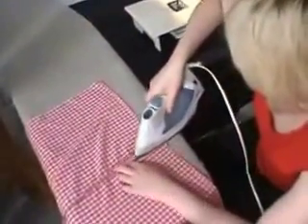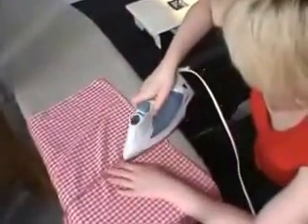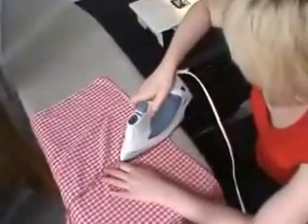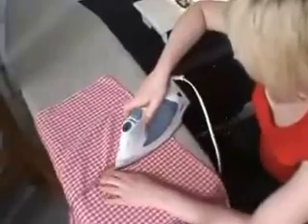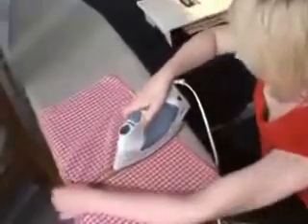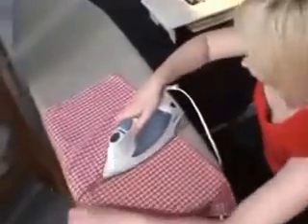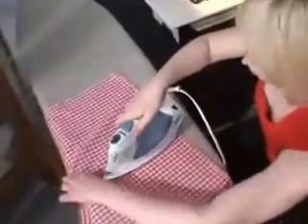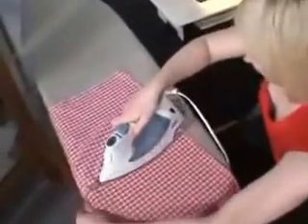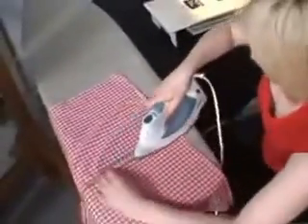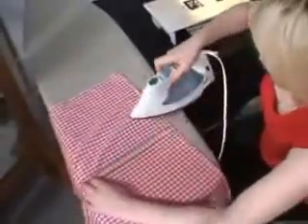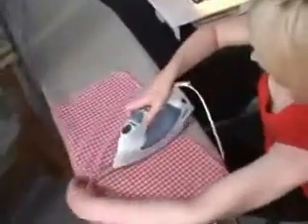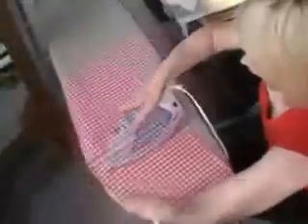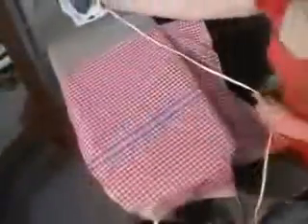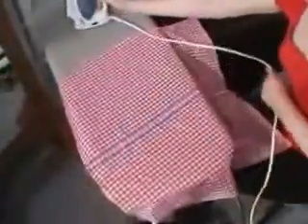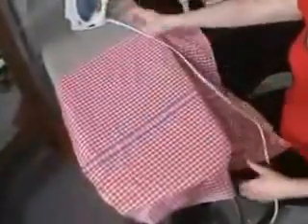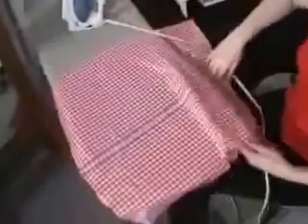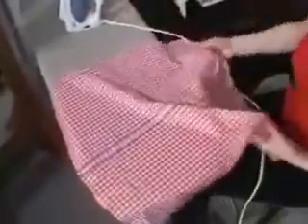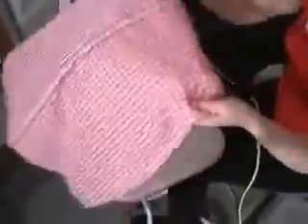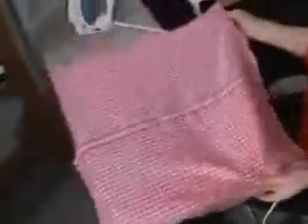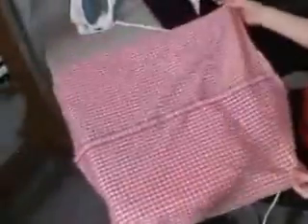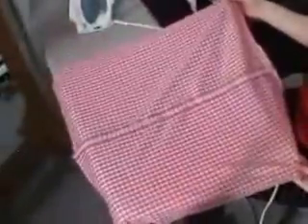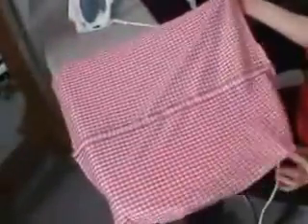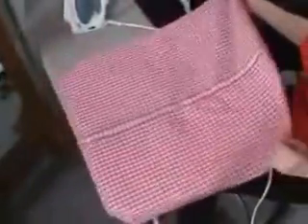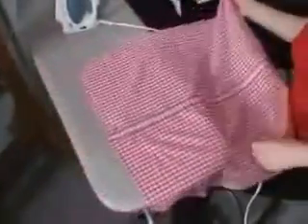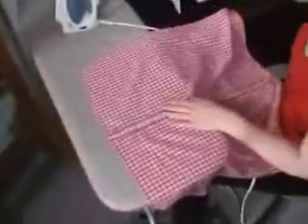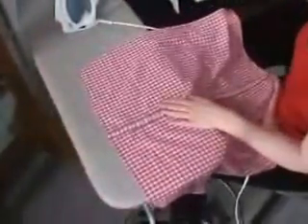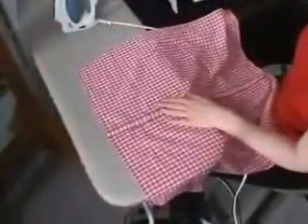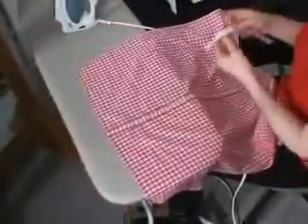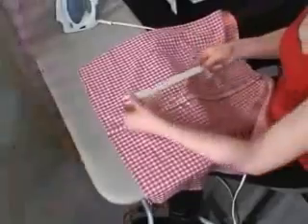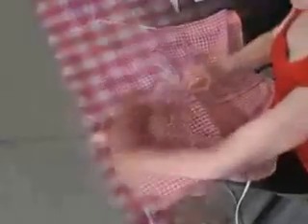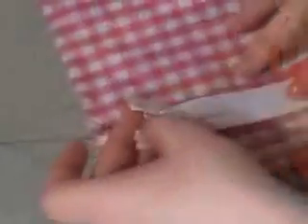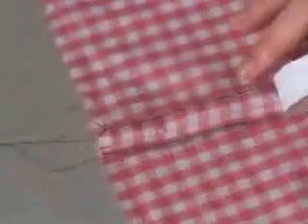Now once you've got it sewn, you want to press — press open that seam. It's very important to press open the seam before you install the zipper. With the seam pressed open you're then ready to install the zipper.